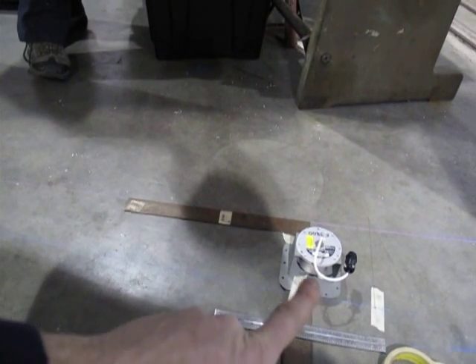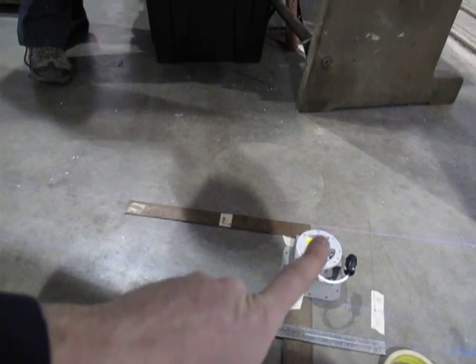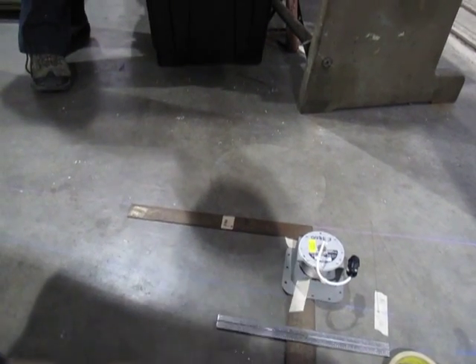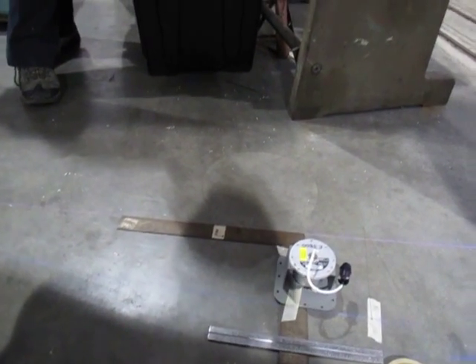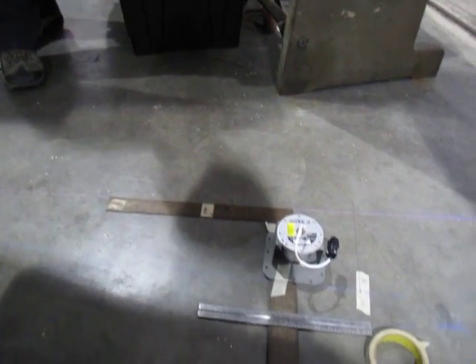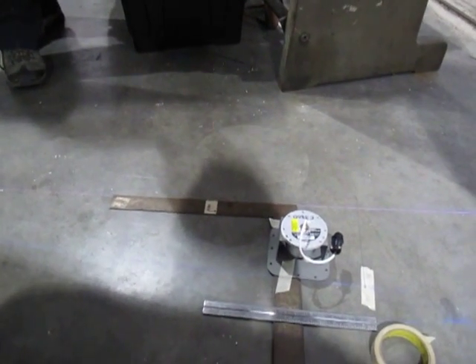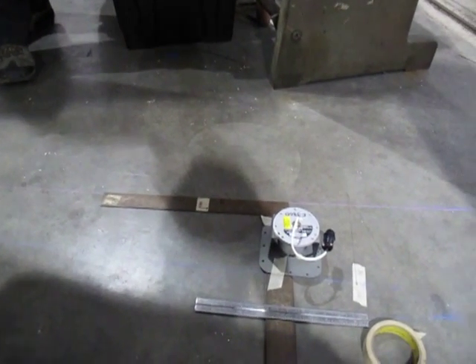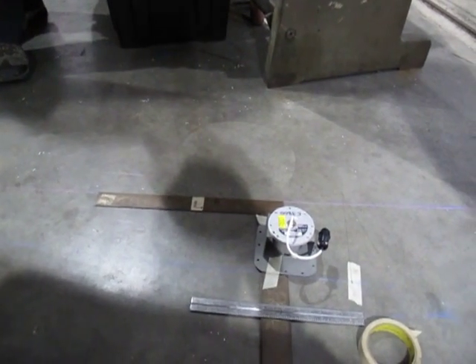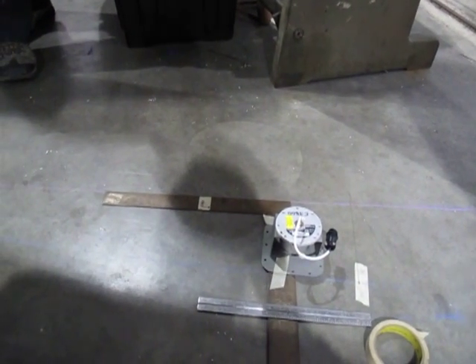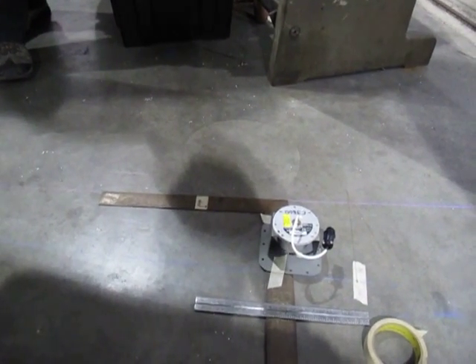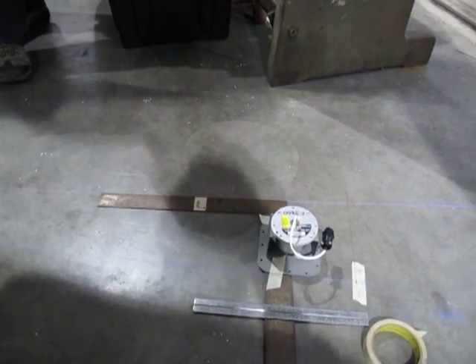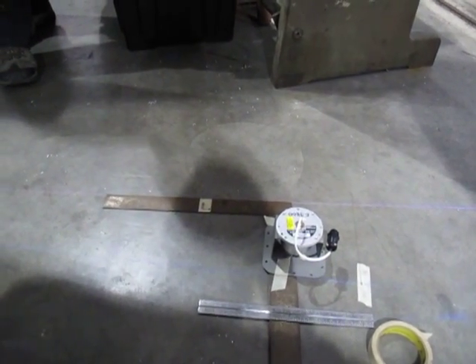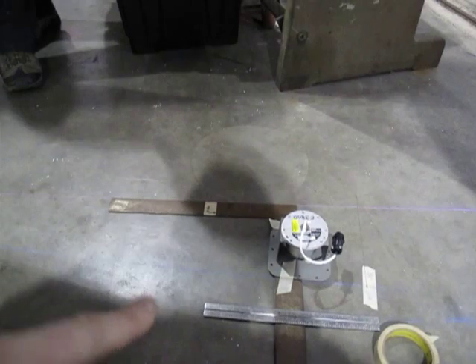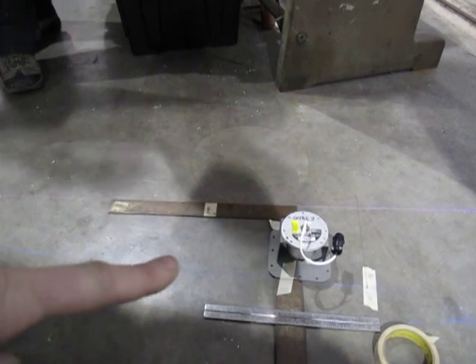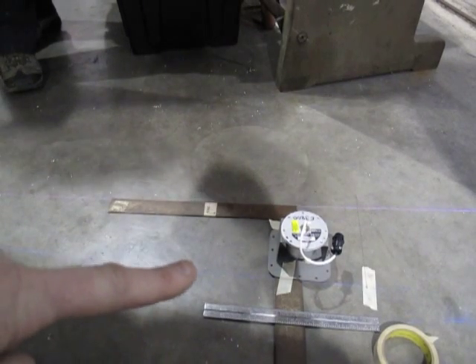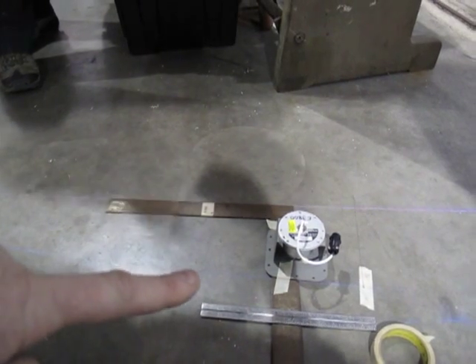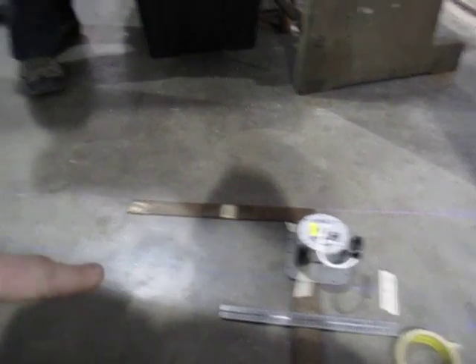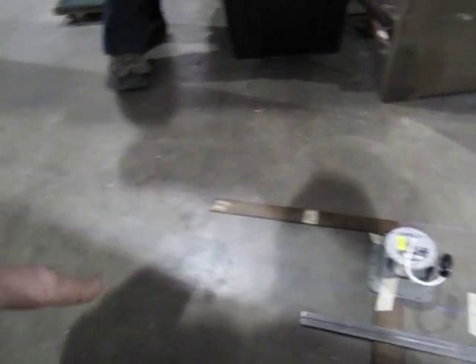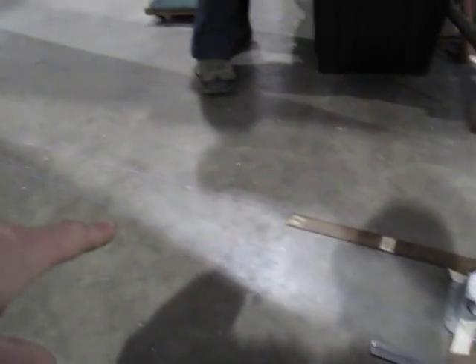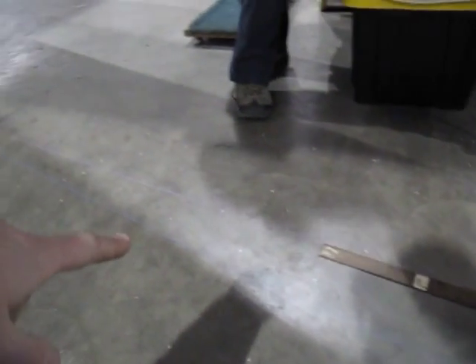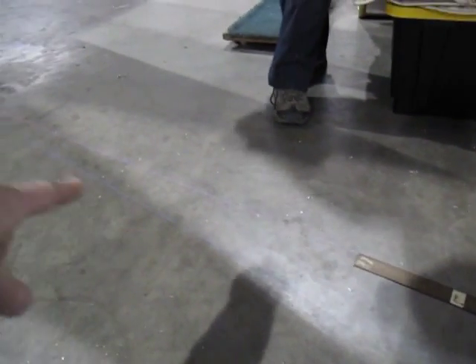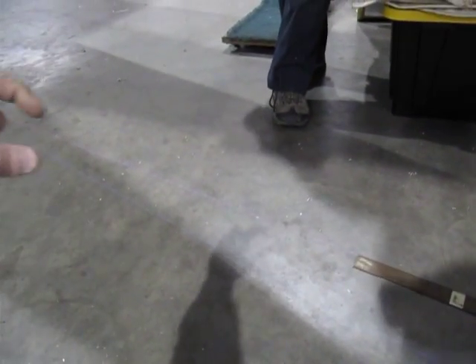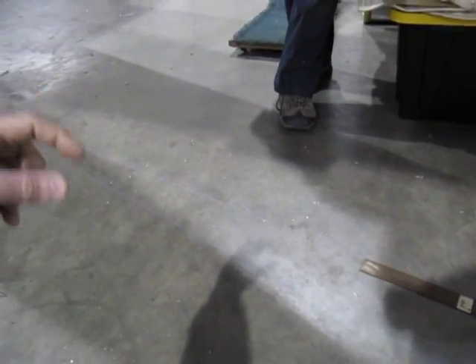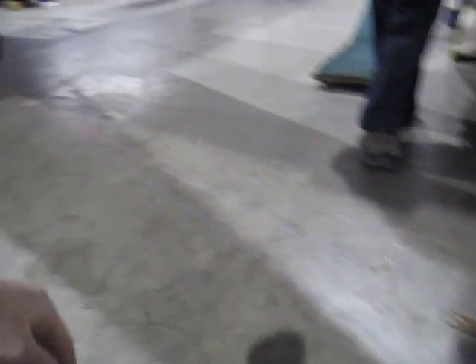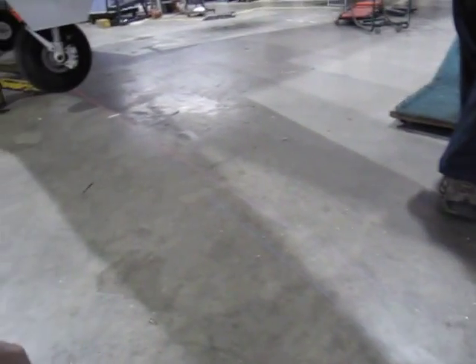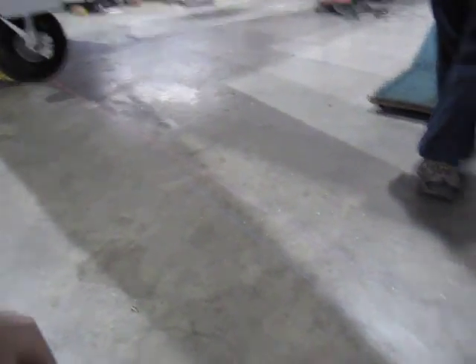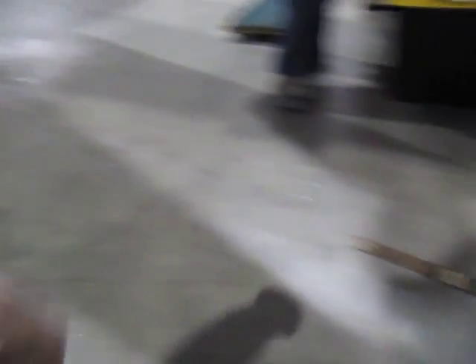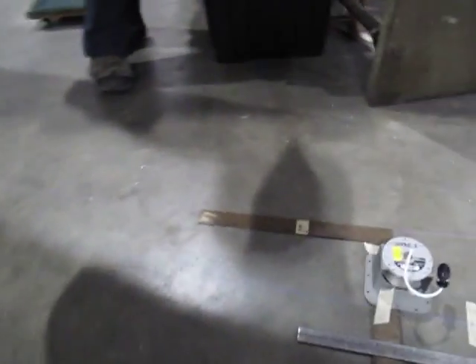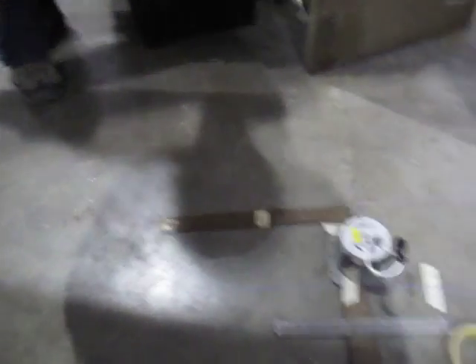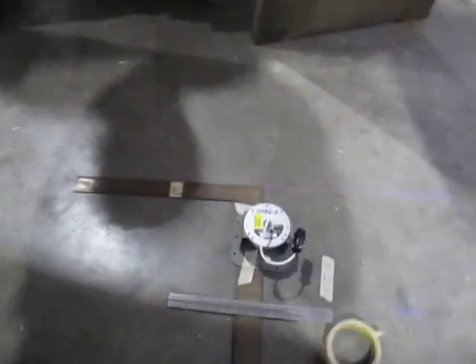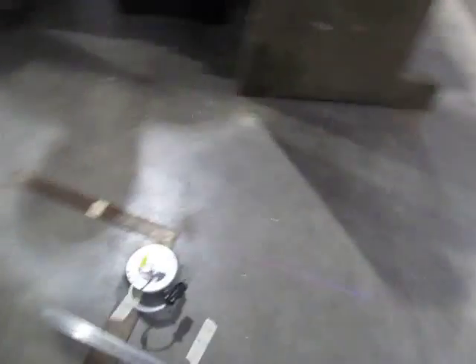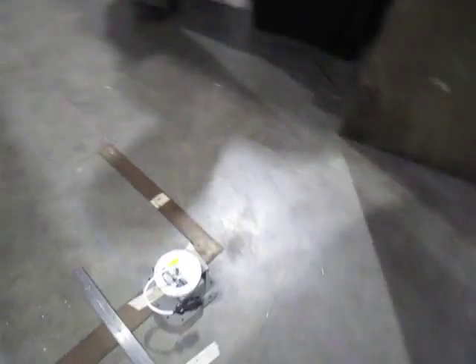And this line here — we take the tangent and figure out that that's about 3.77 degrees between the two lines there.